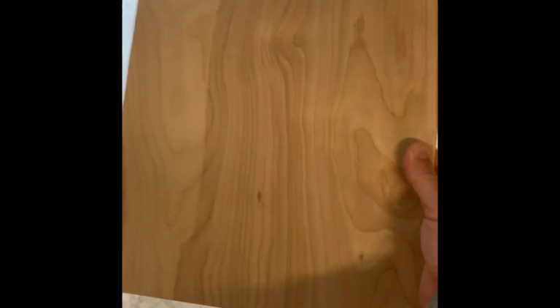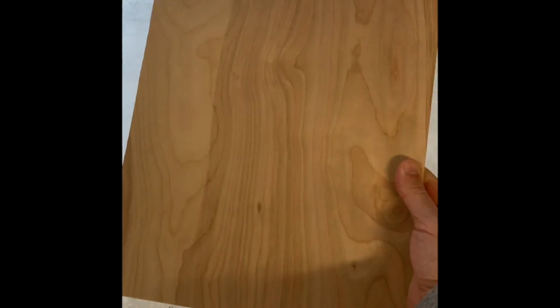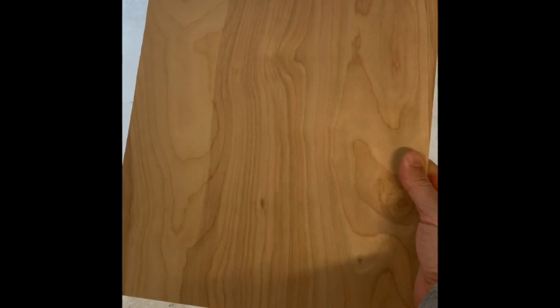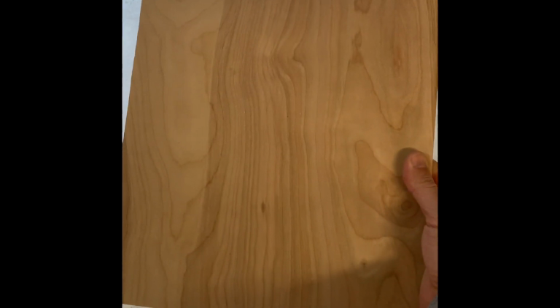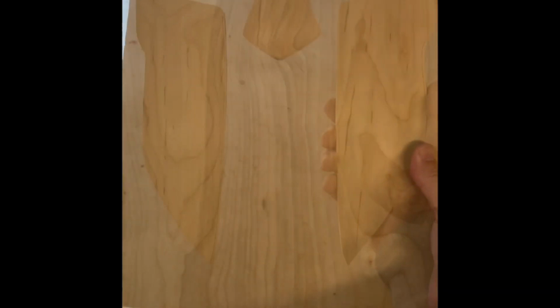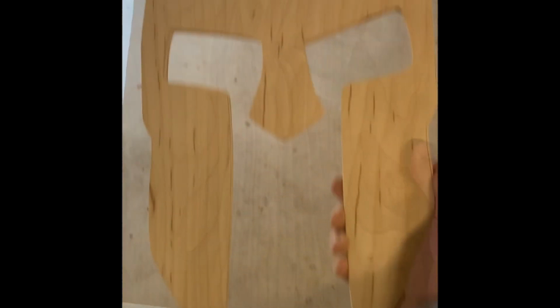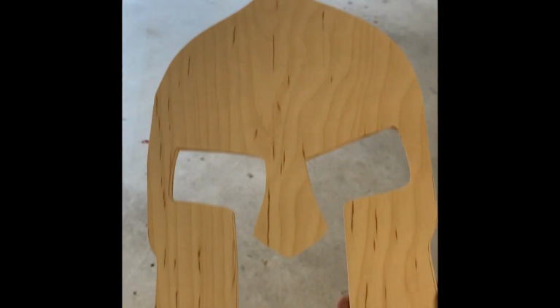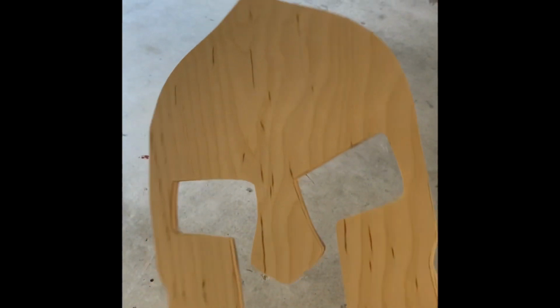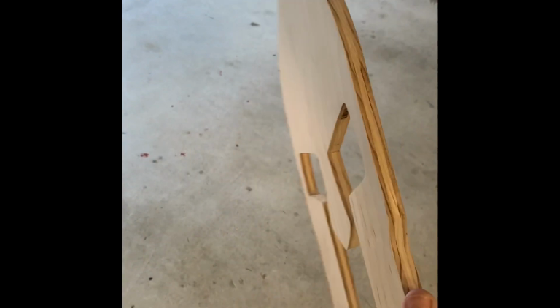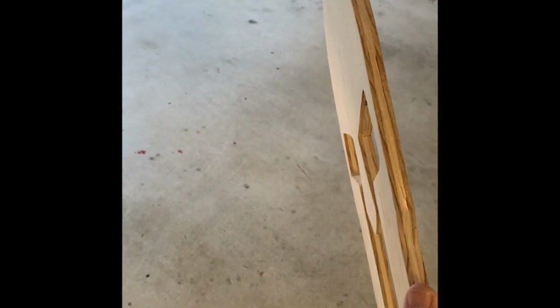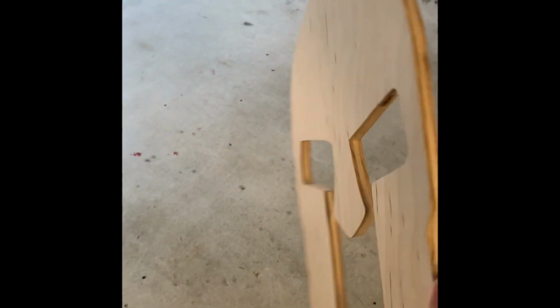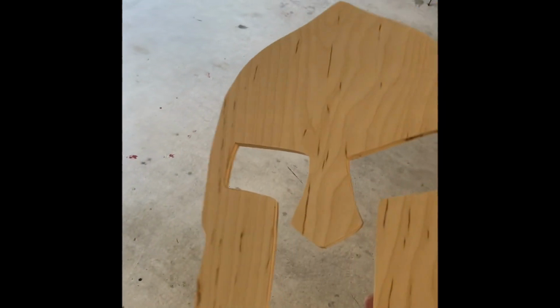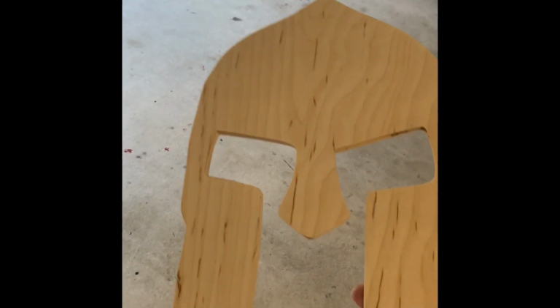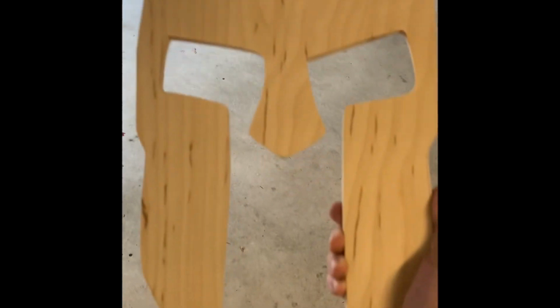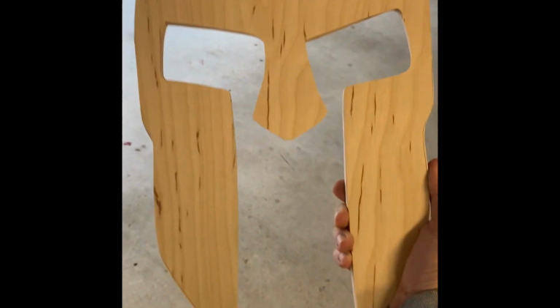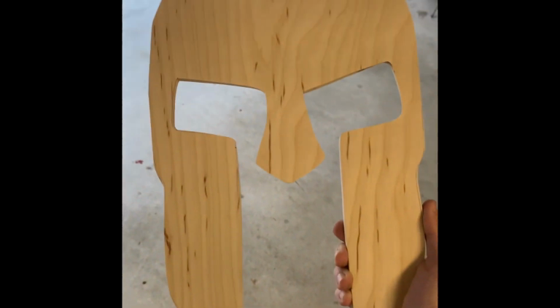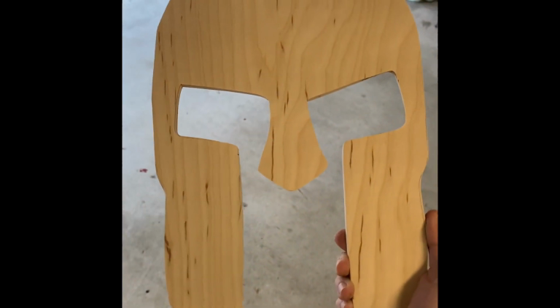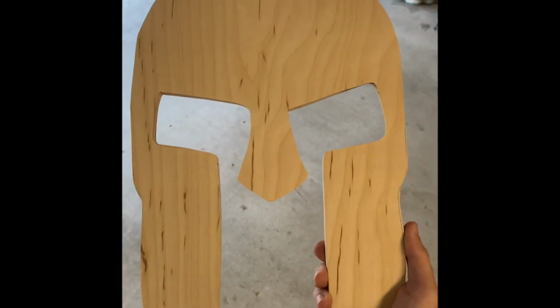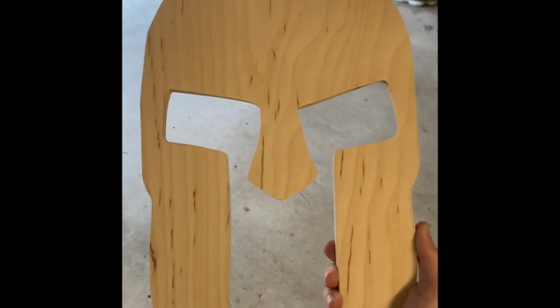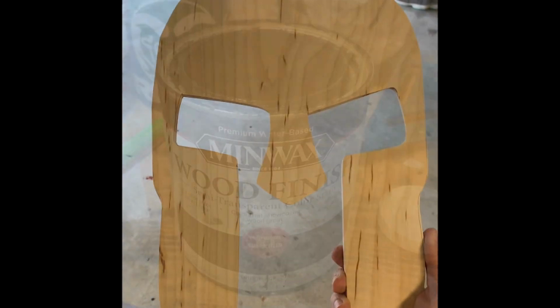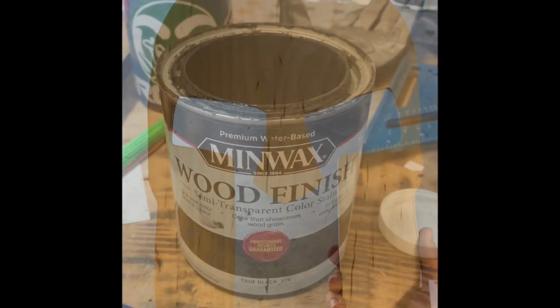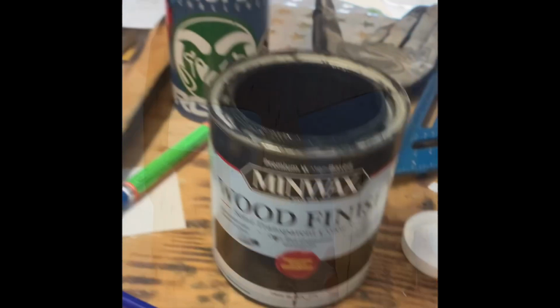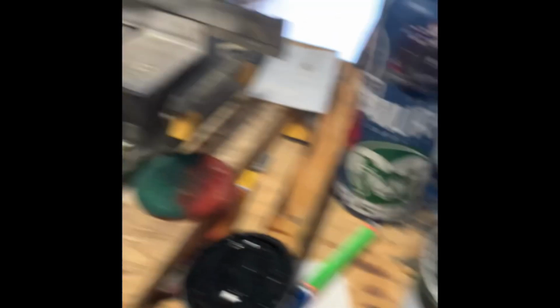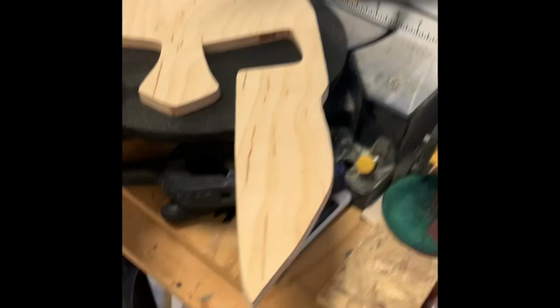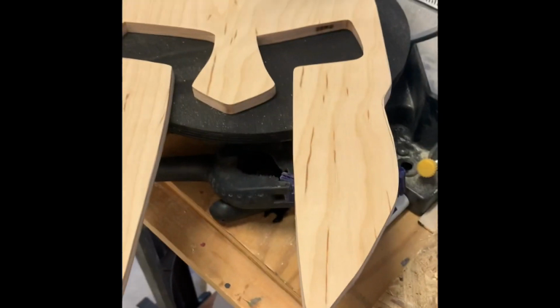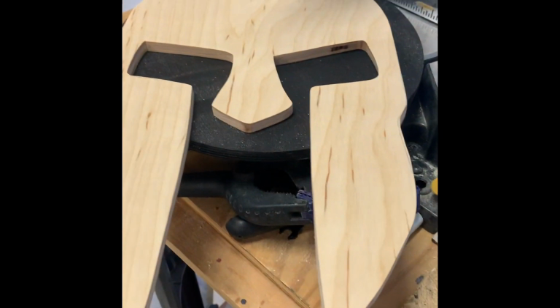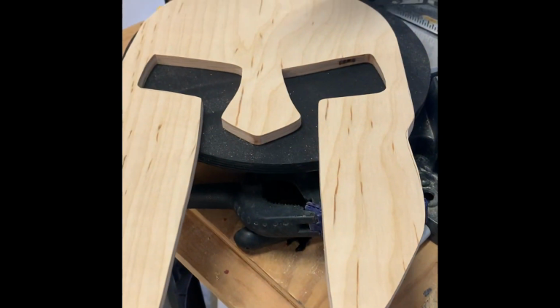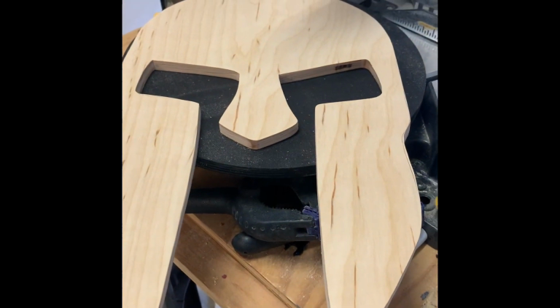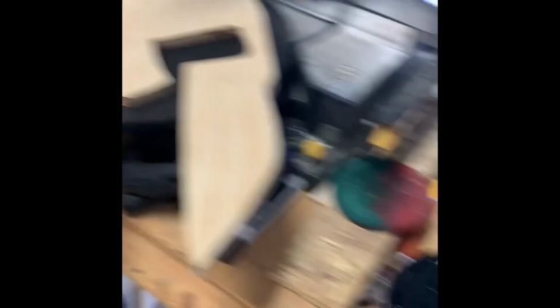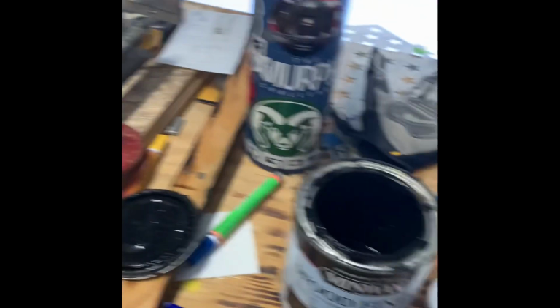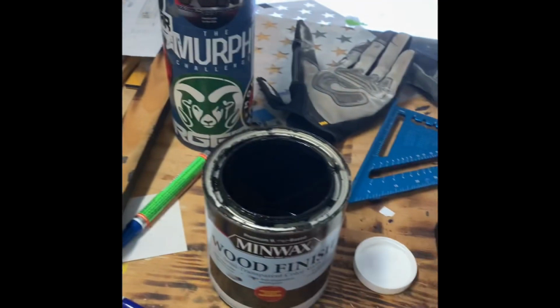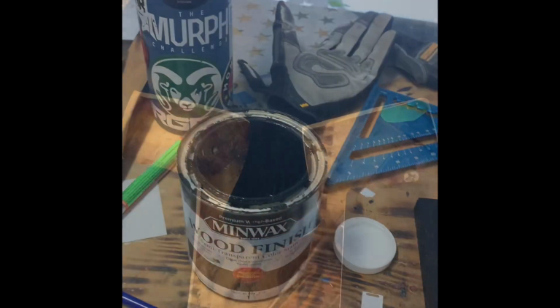Alright, so we're going to get our half inch birch plywood and cut our Spartan out using our stencil. And then we're going to take our Minwax and just go ahead and stain the whole thing black.